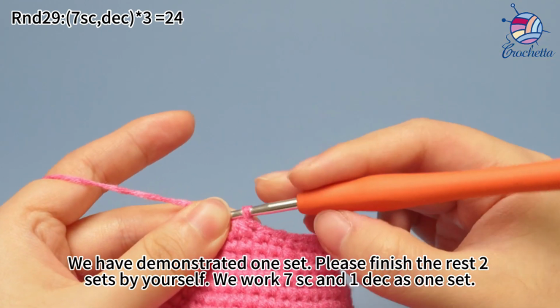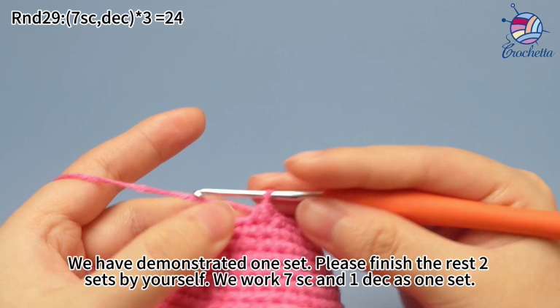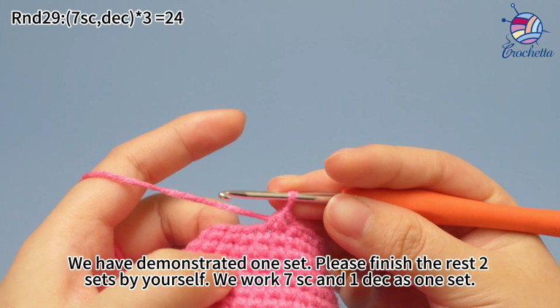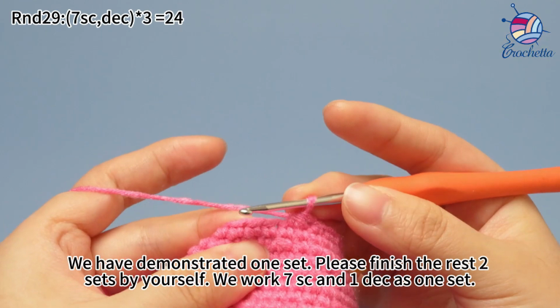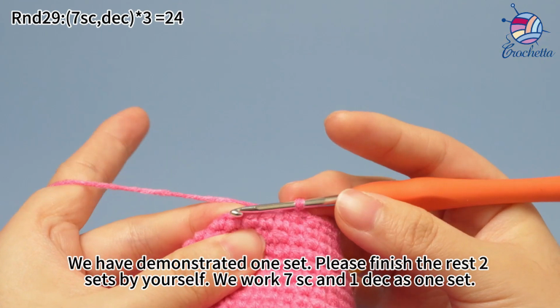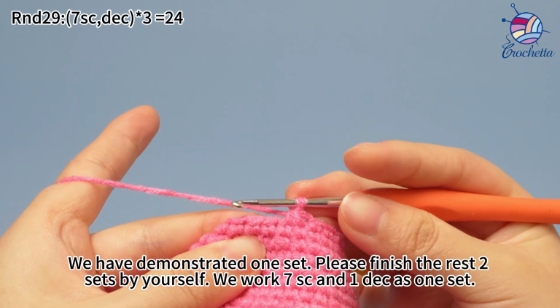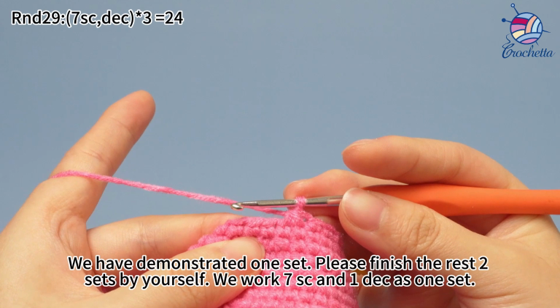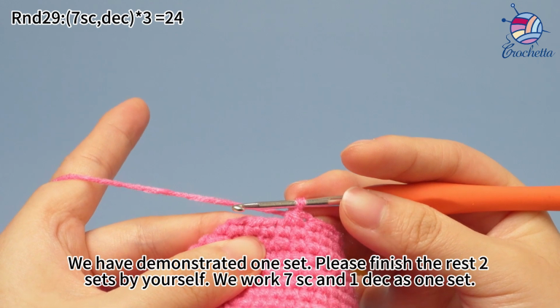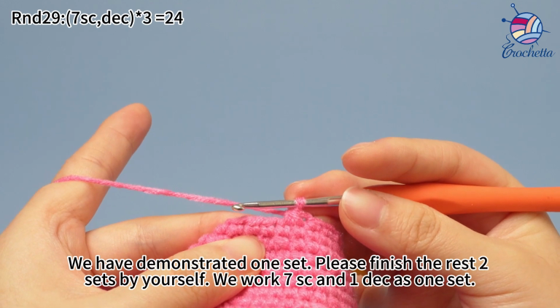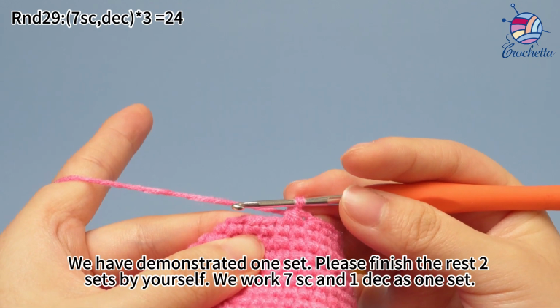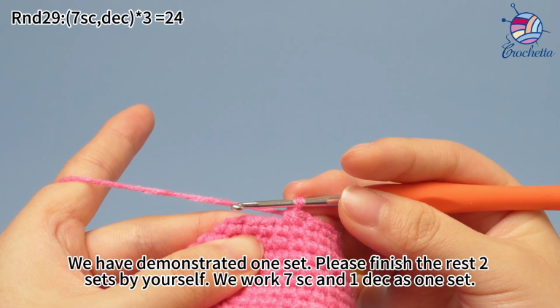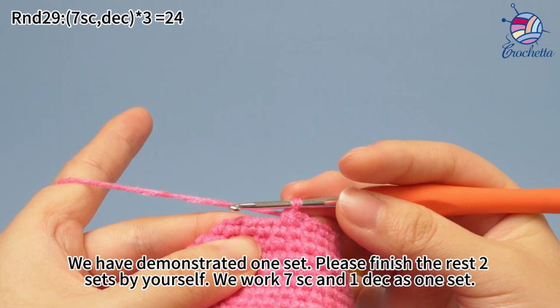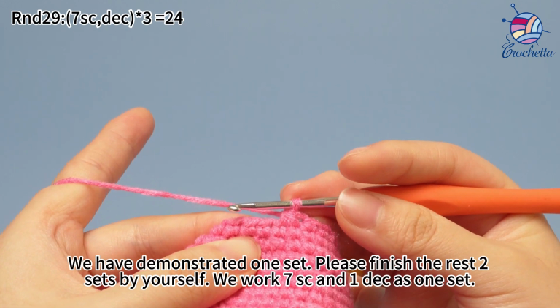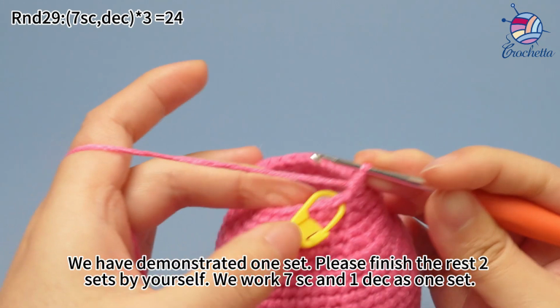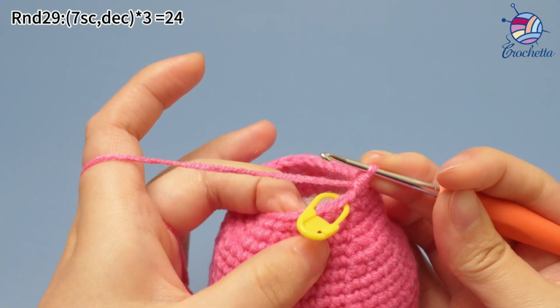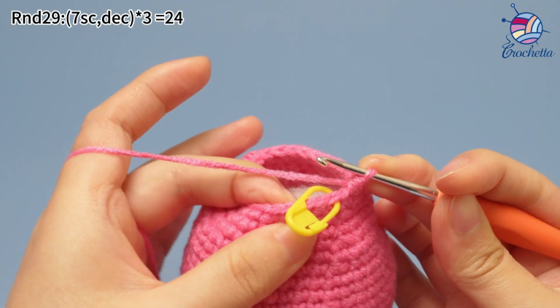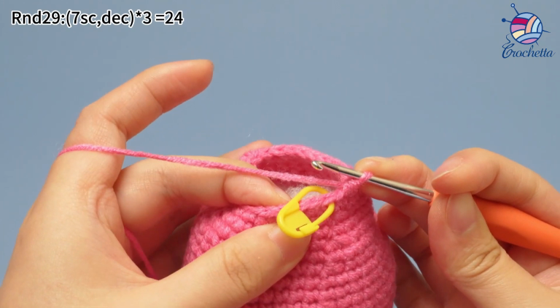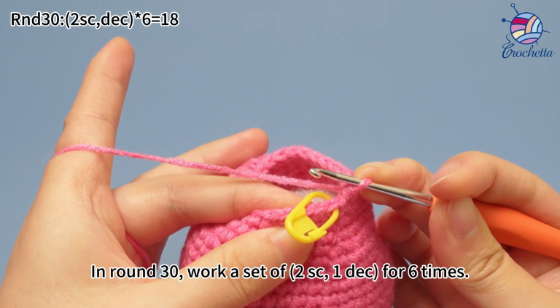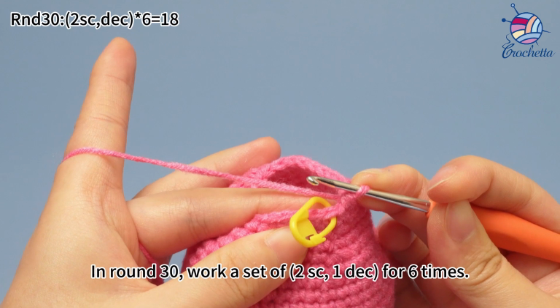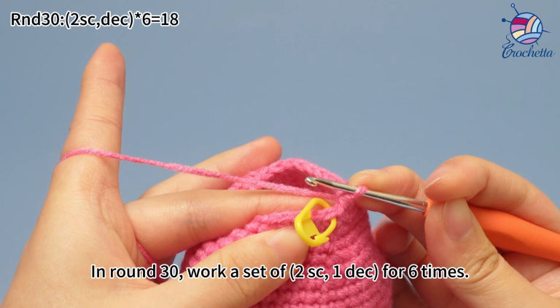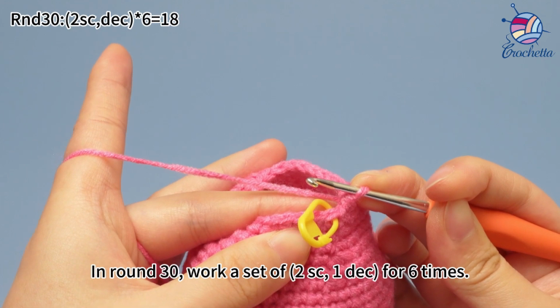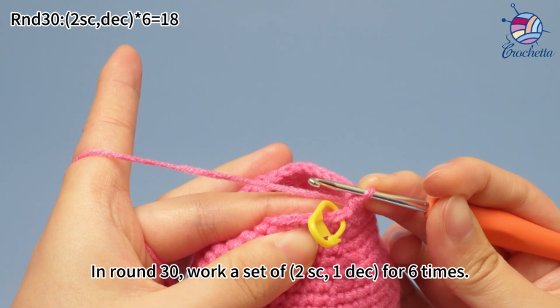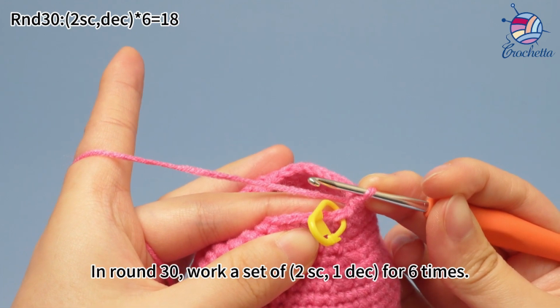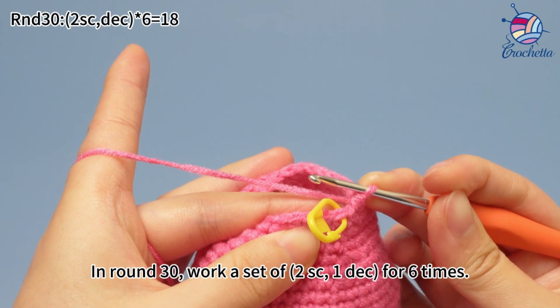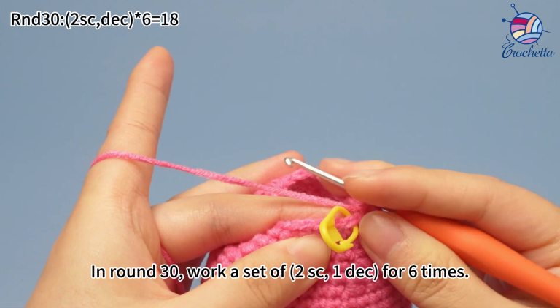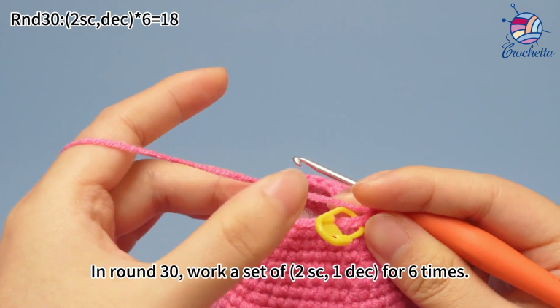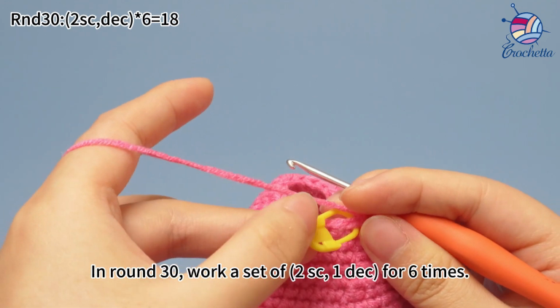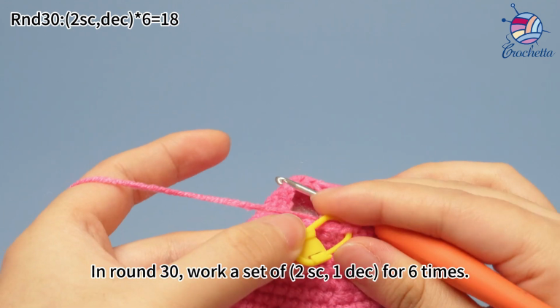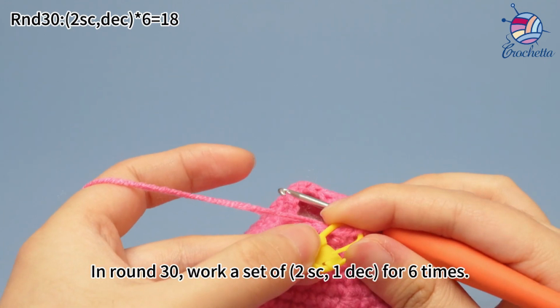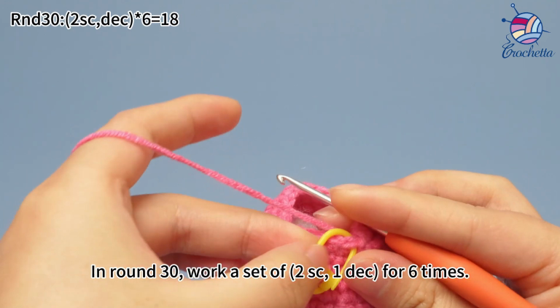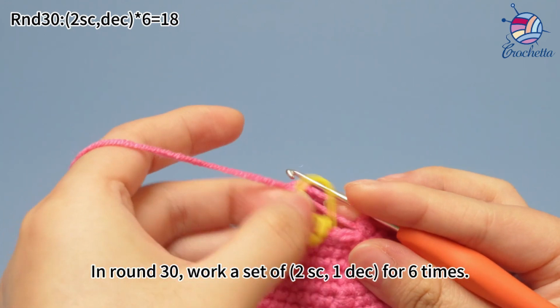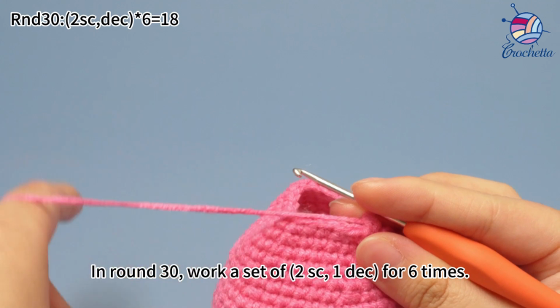Please finish the rest of two sets by yourself. To stress again: we work seven single crochets and one decrease as one set. In round 30, work a set of two single crochets, one decrease, for six times.